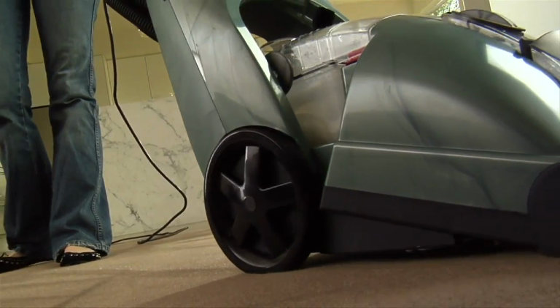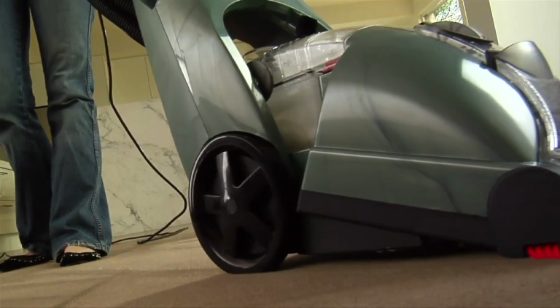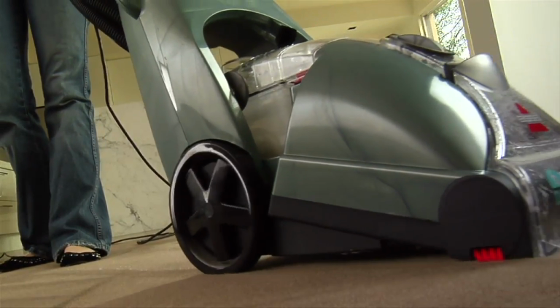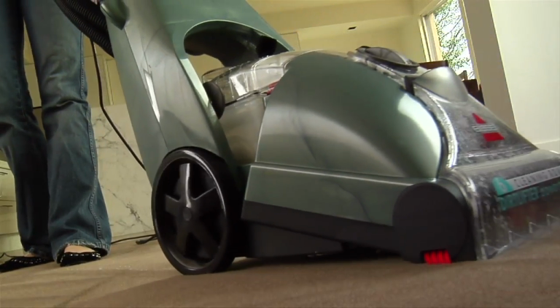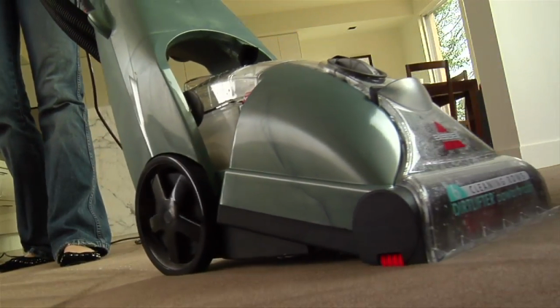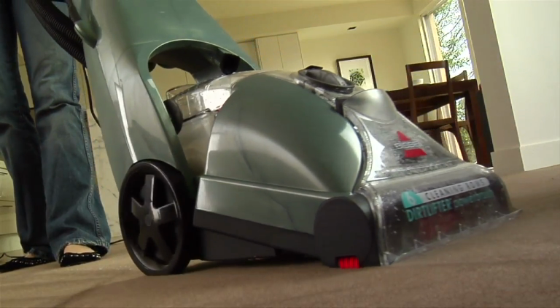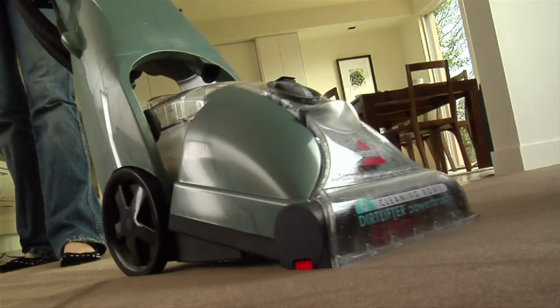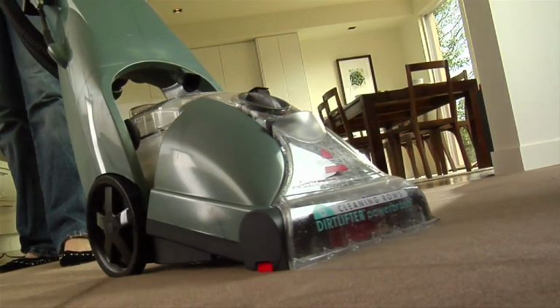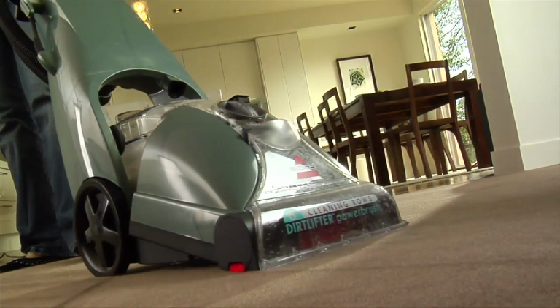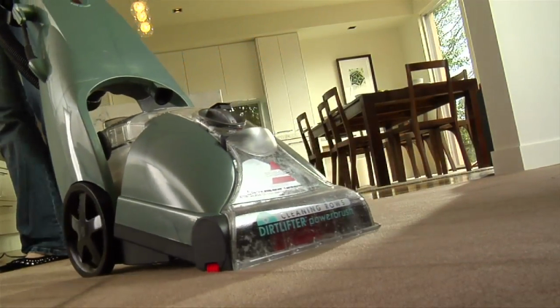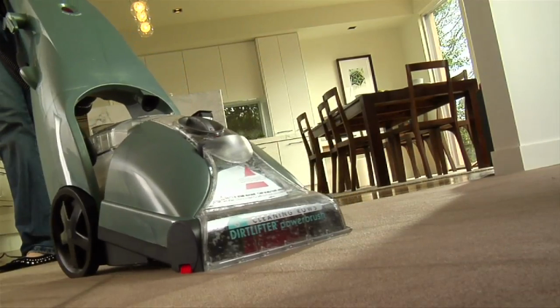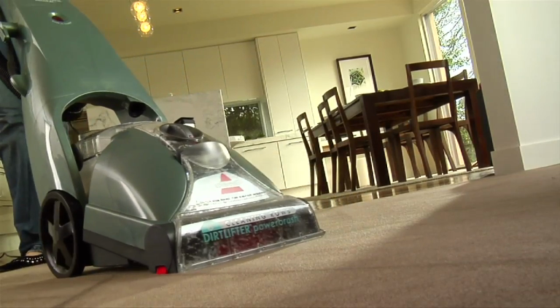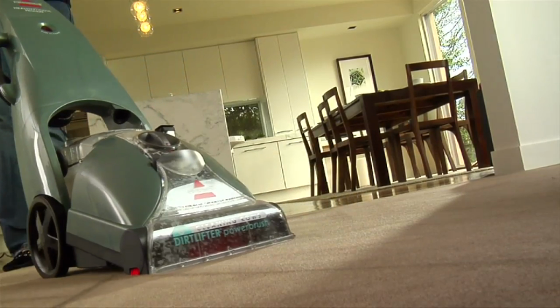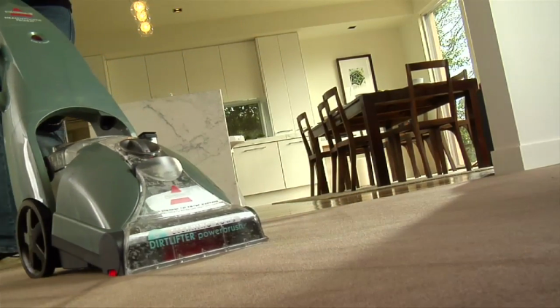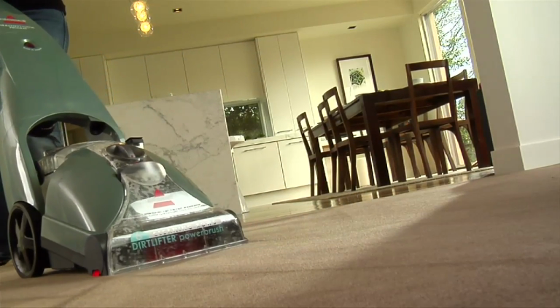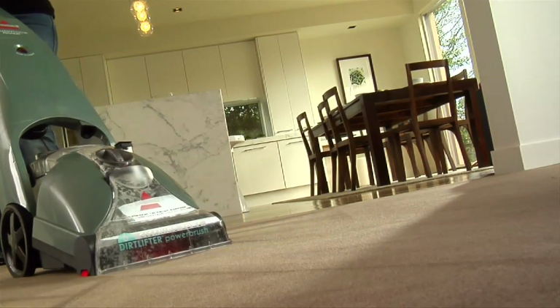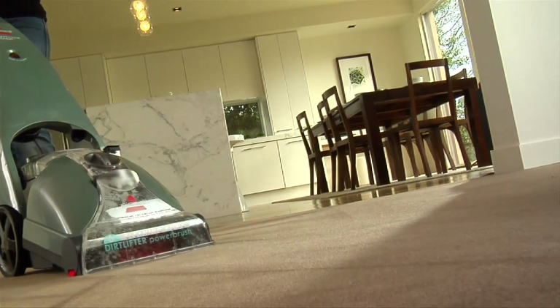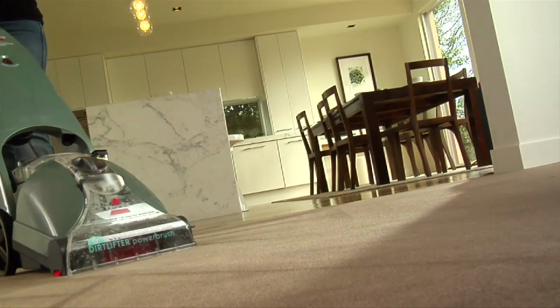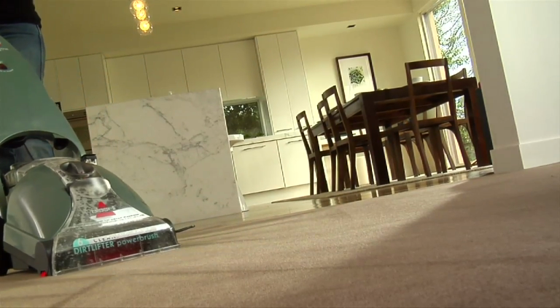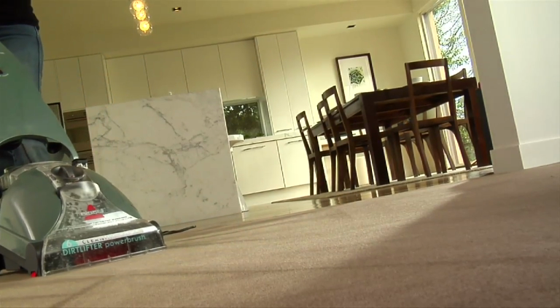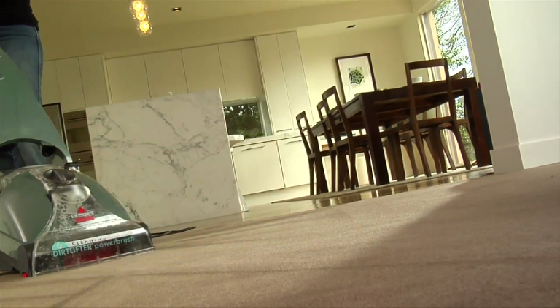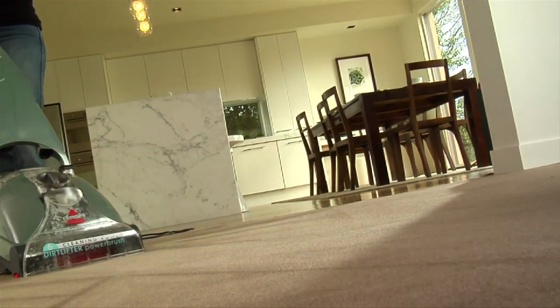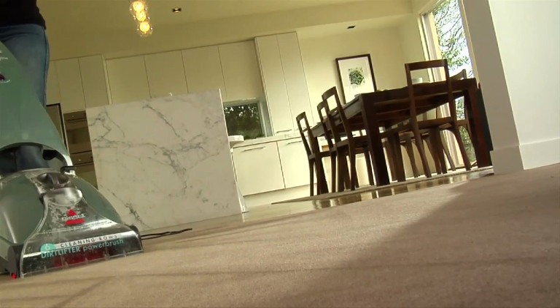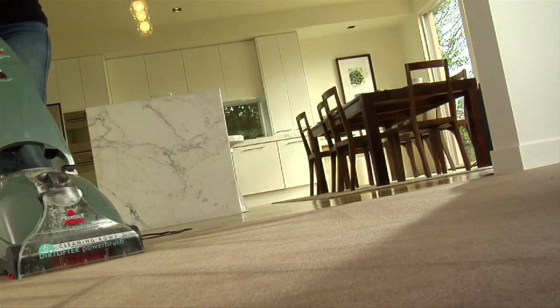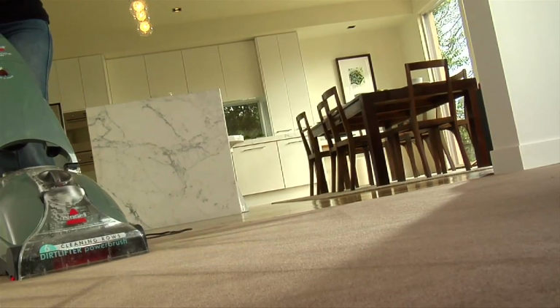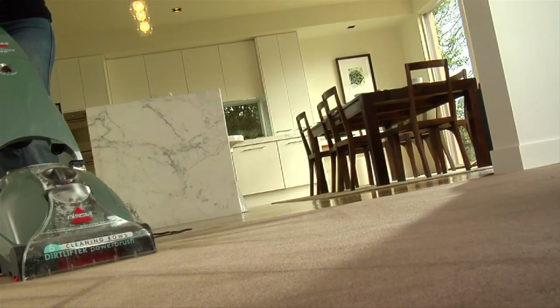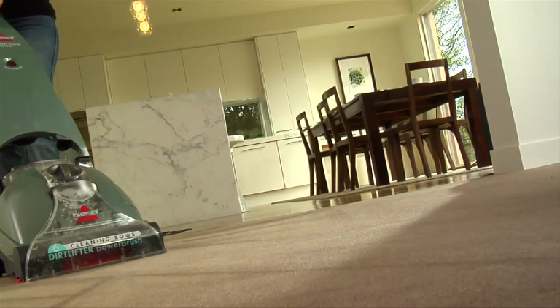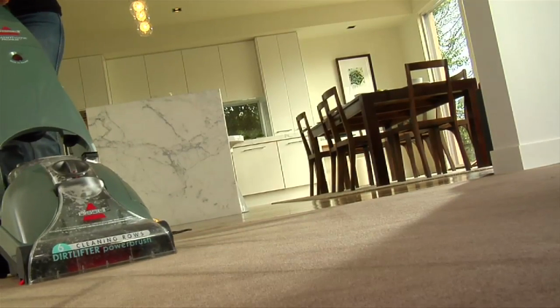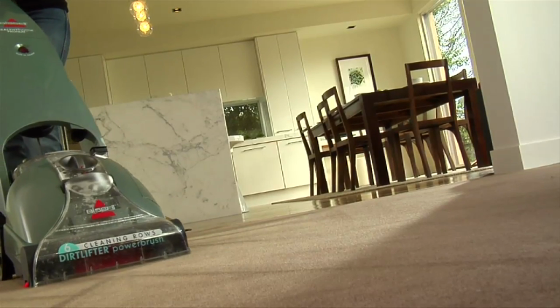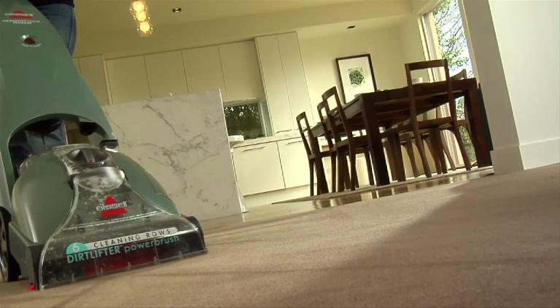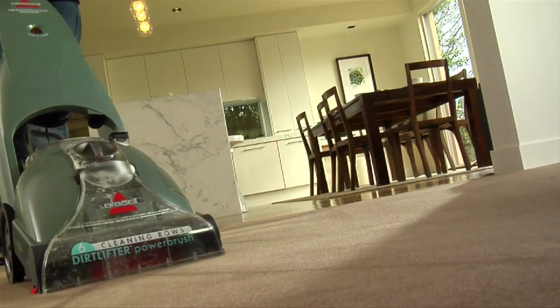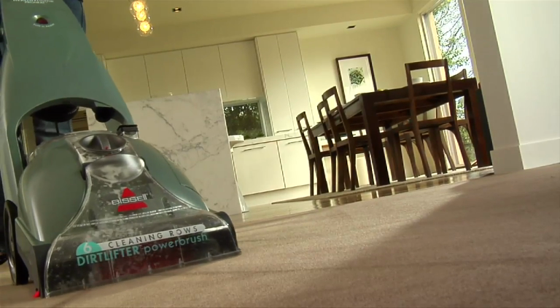The Bissell Healthy Home also offers antimicrobial product protection which fights the growth of odour causing bacteria, mould and mildew, keeping the machine cleaner and fresher between cleaning uses.